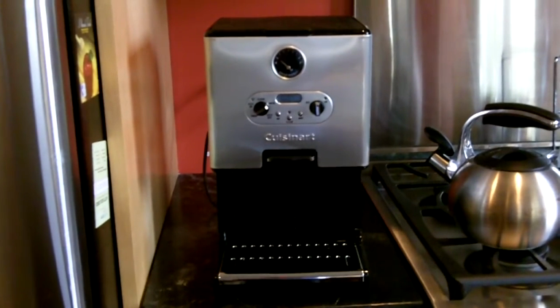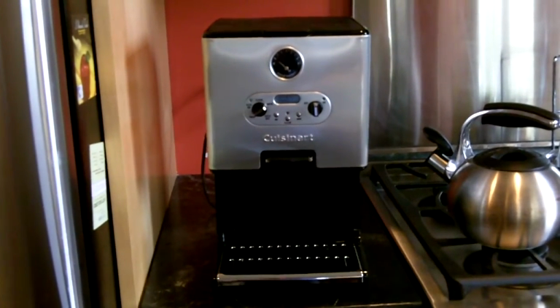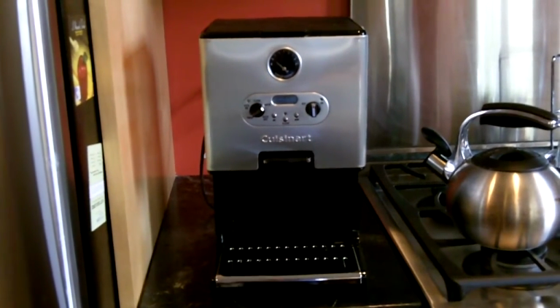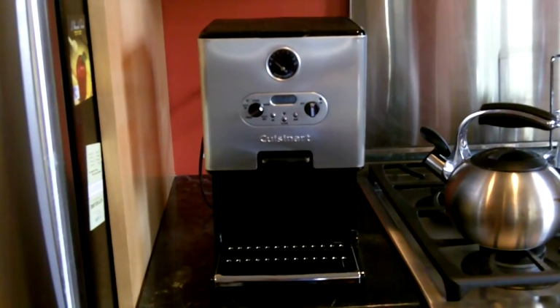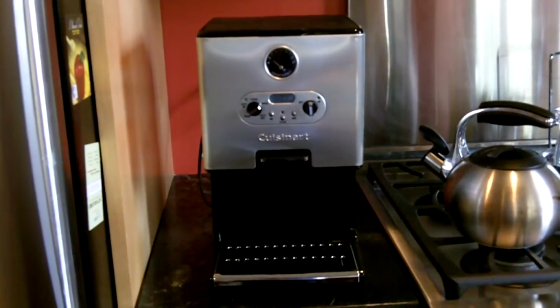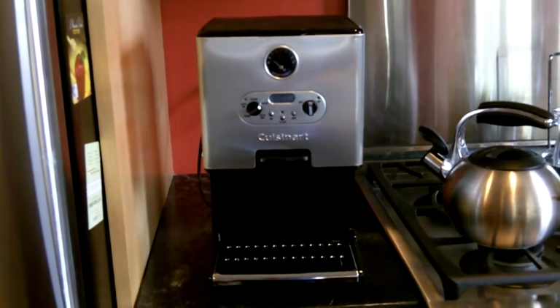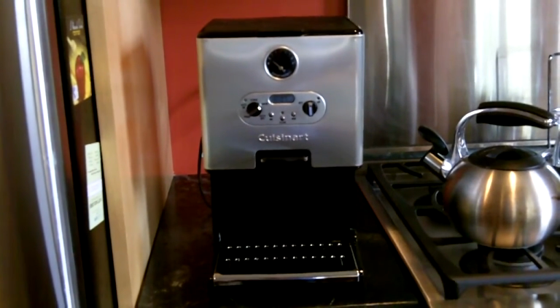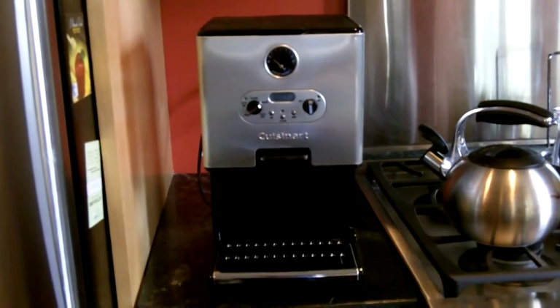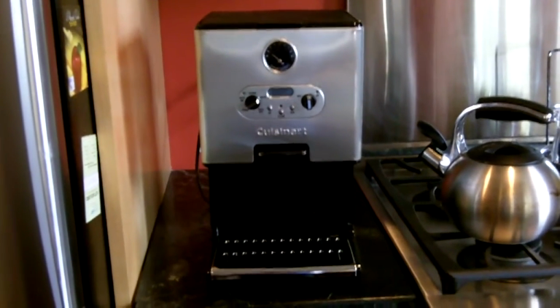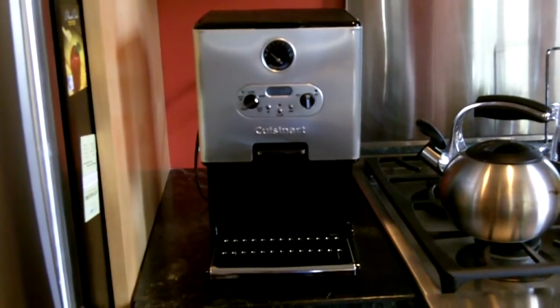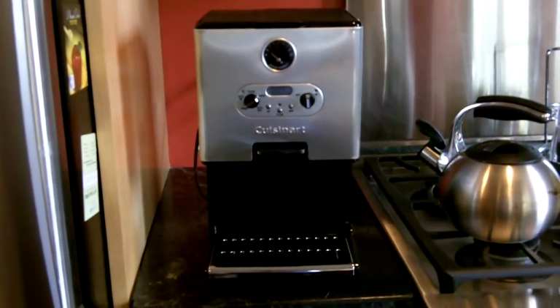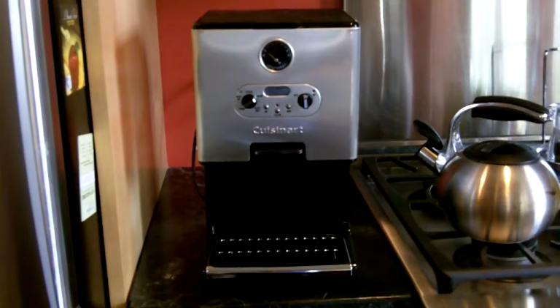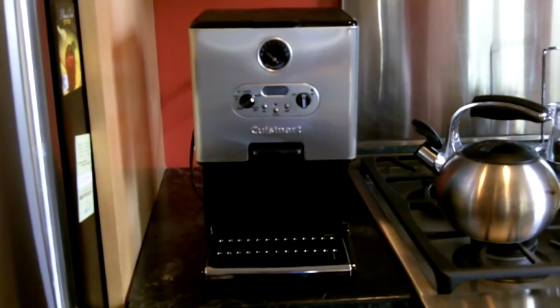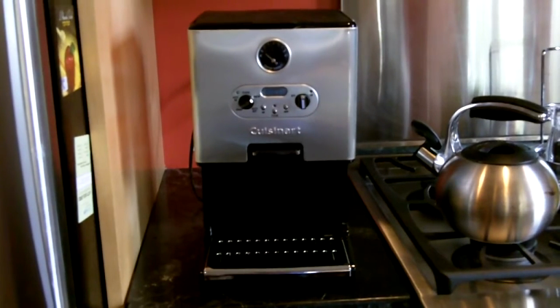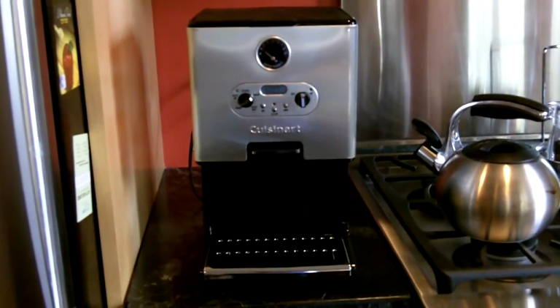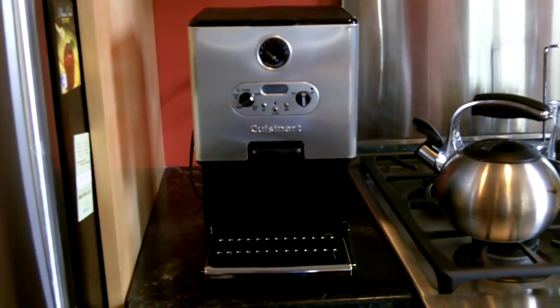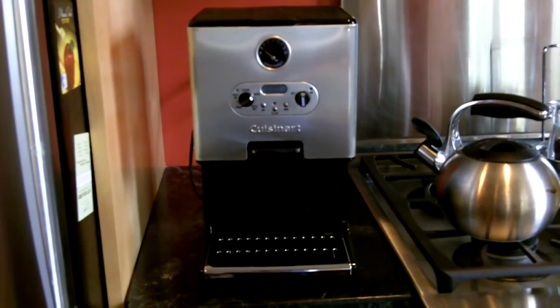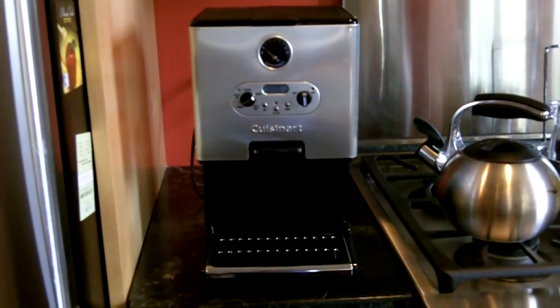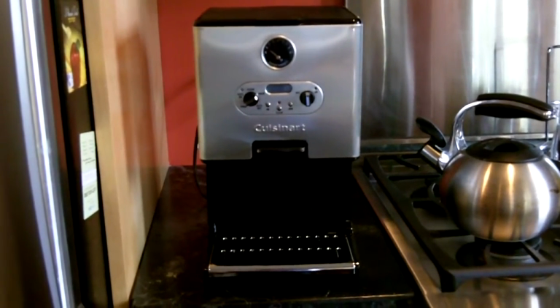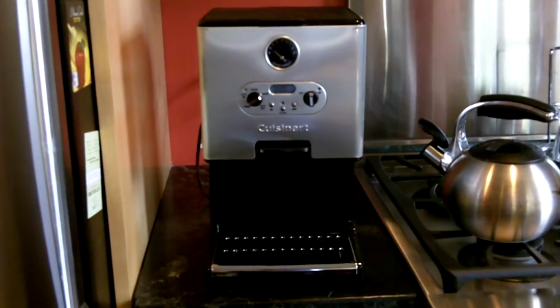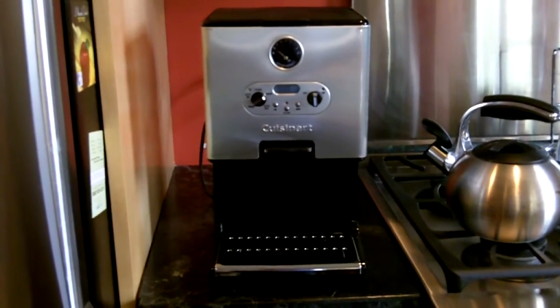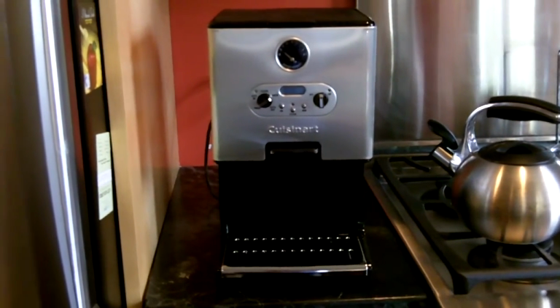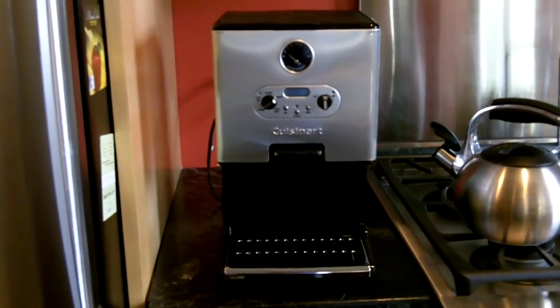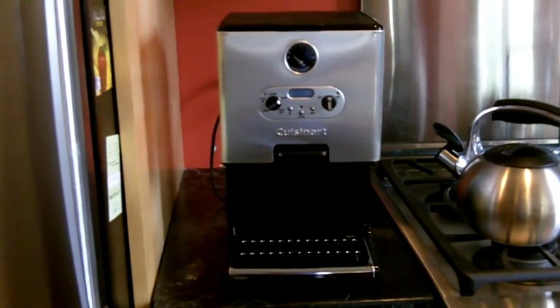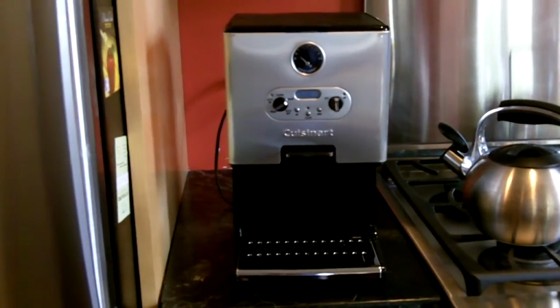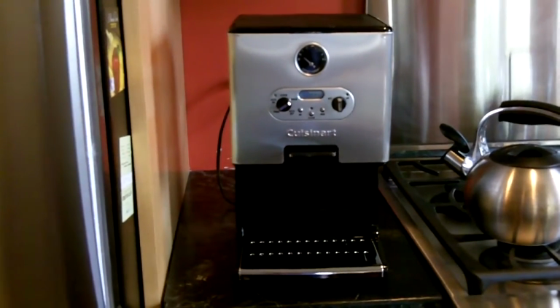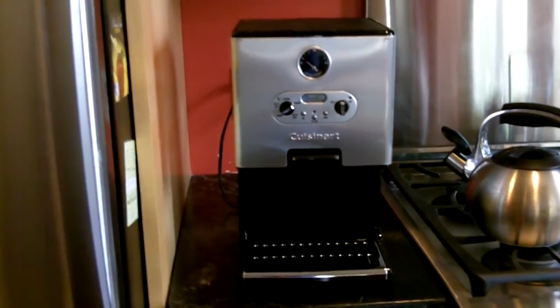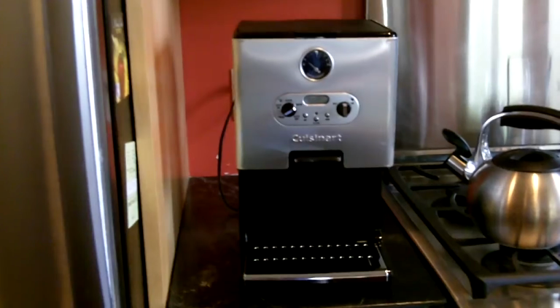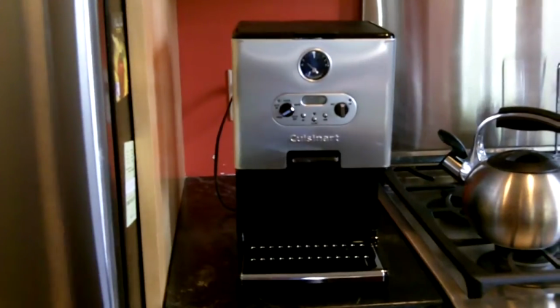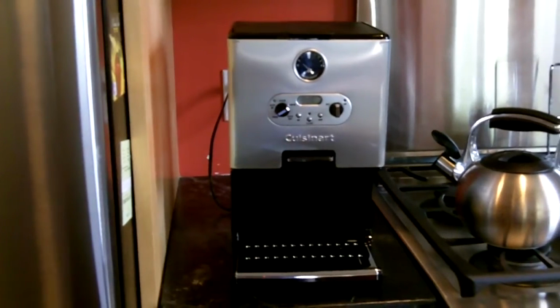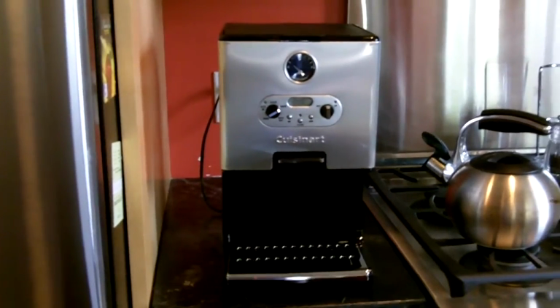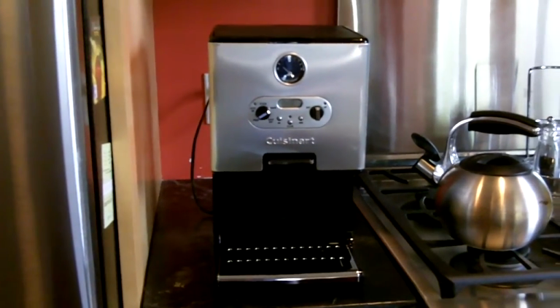What you're looking at is the most important feature of any whelping box, and that's my coffee maker. I'm glad that's all set and ready to go.